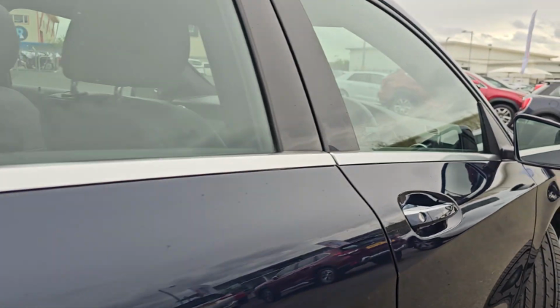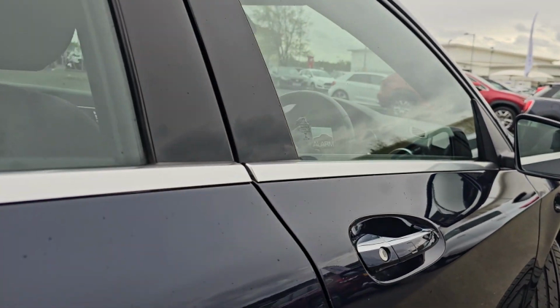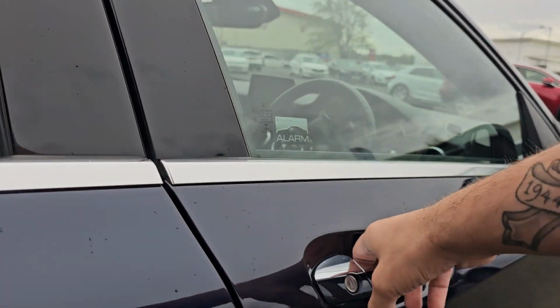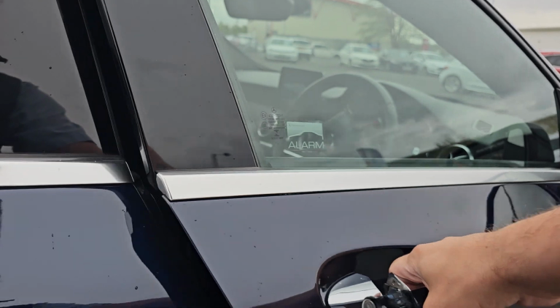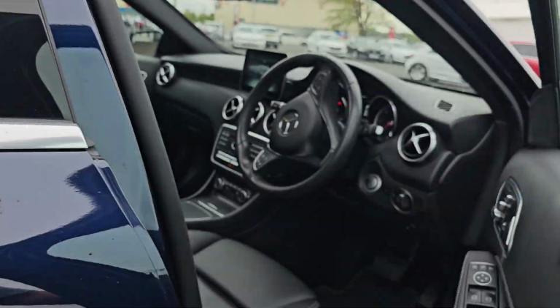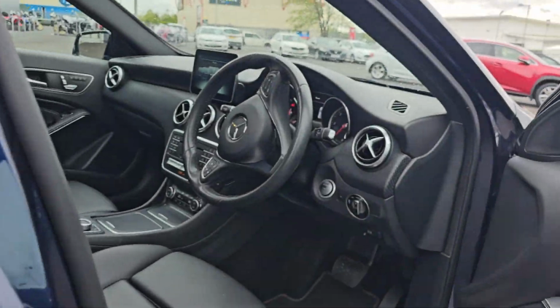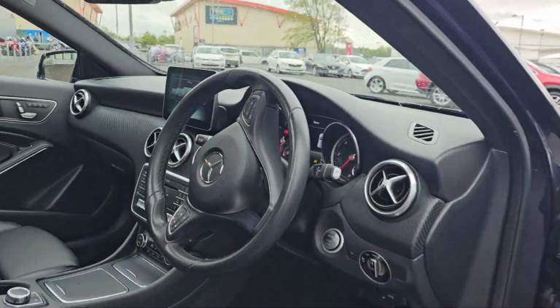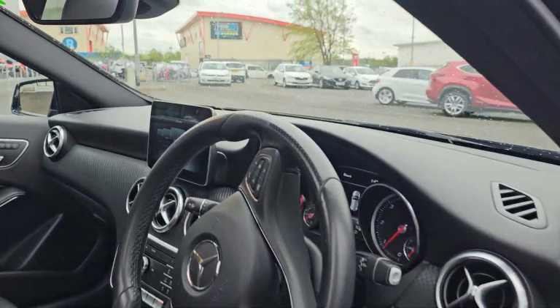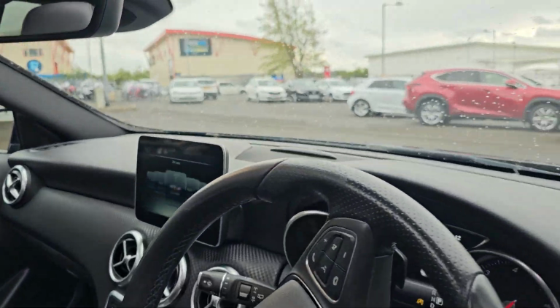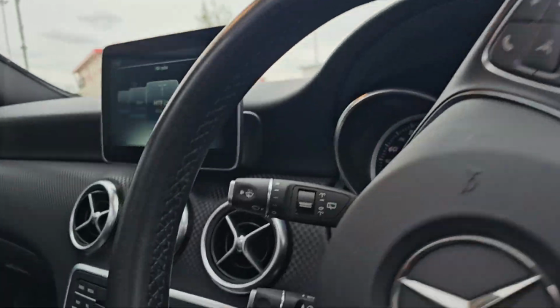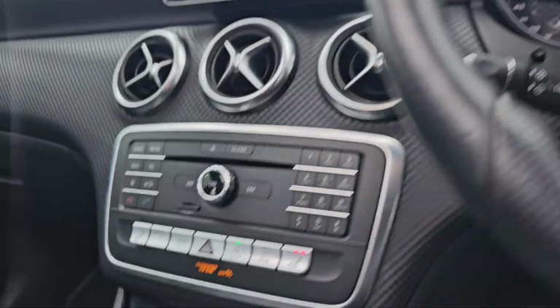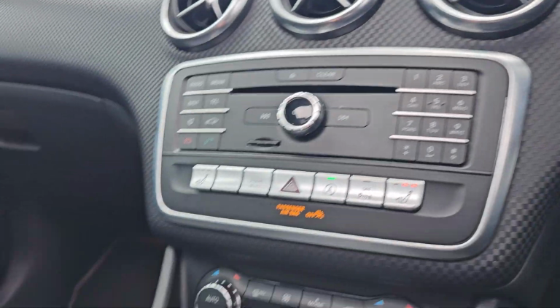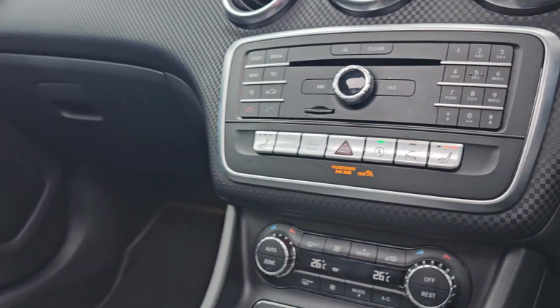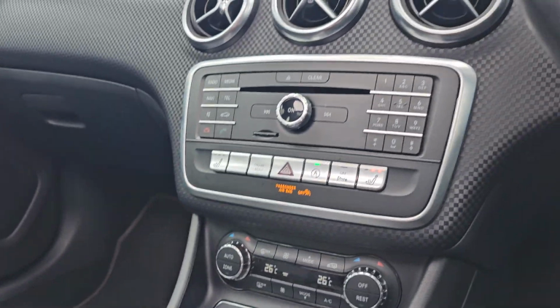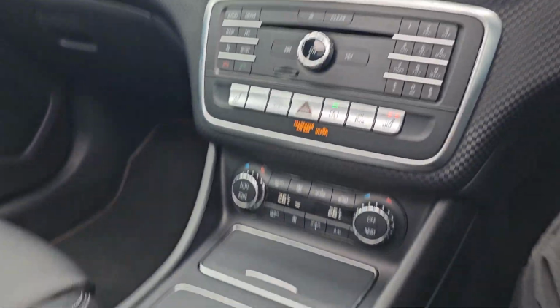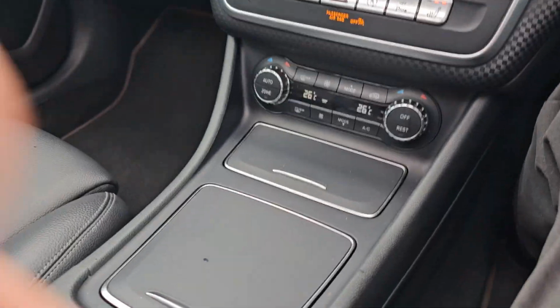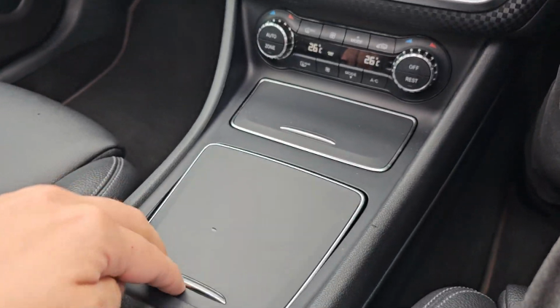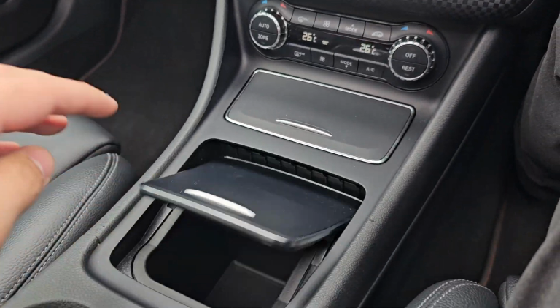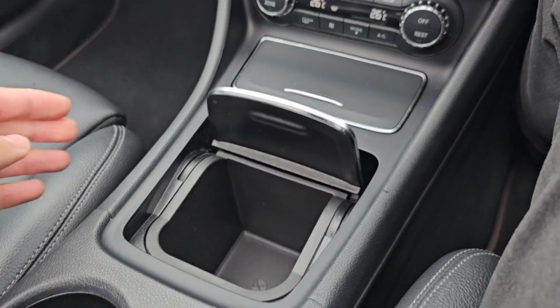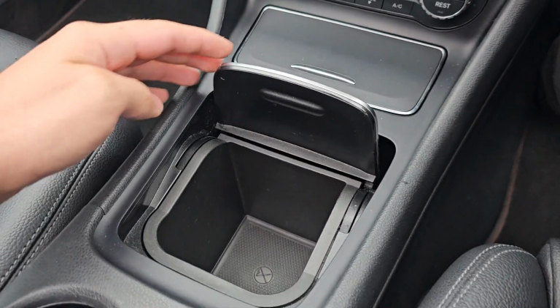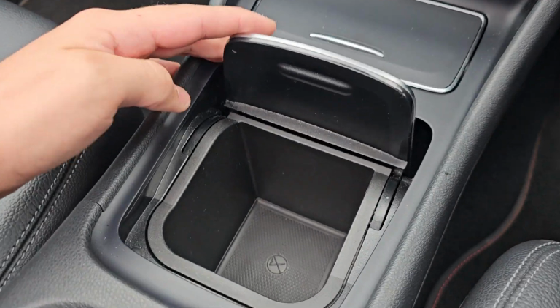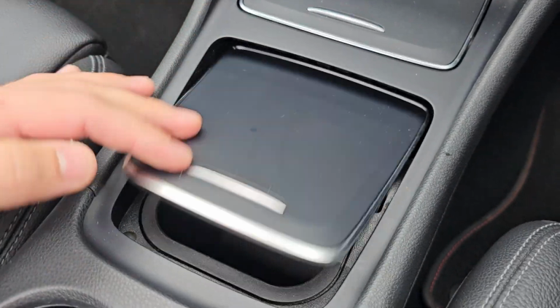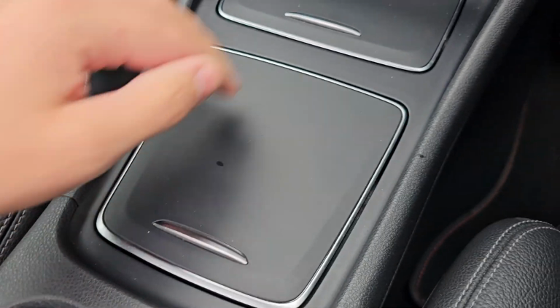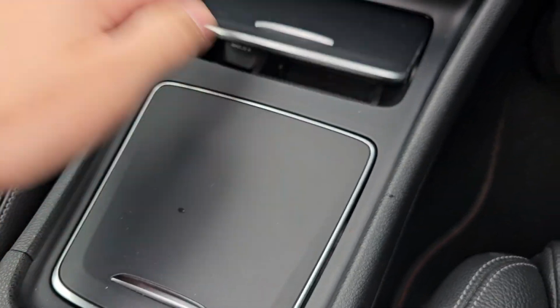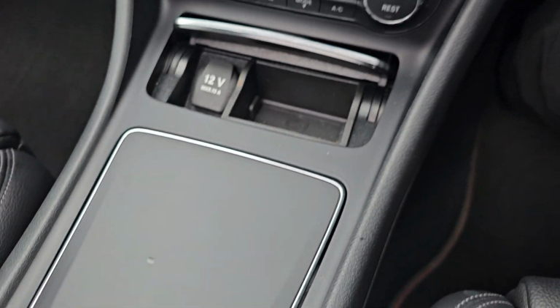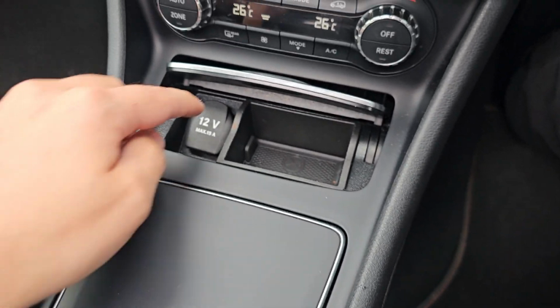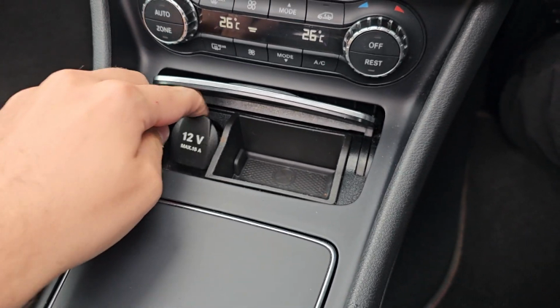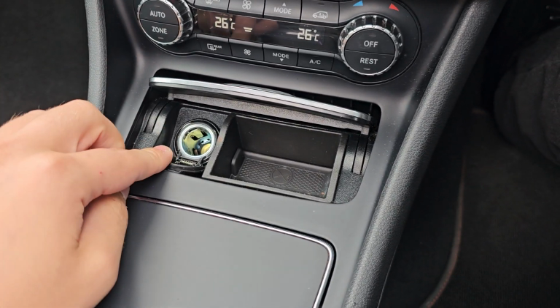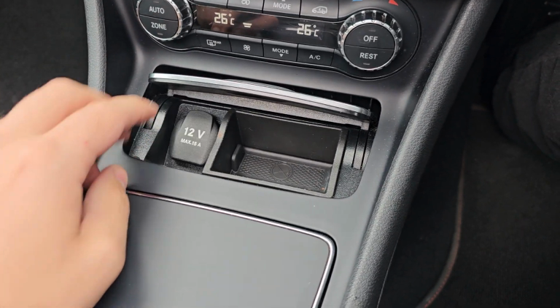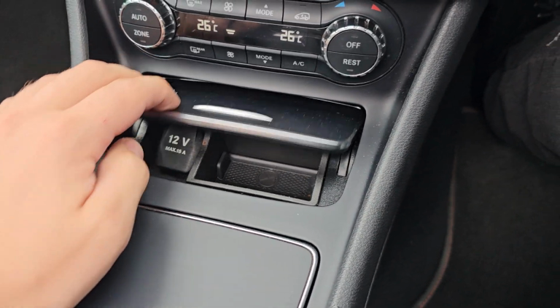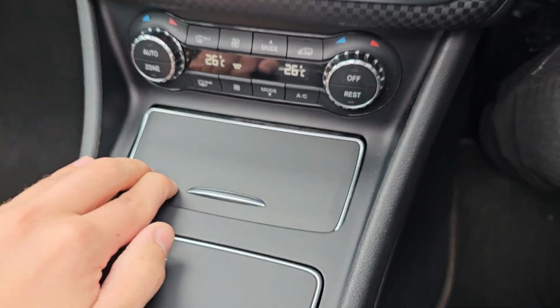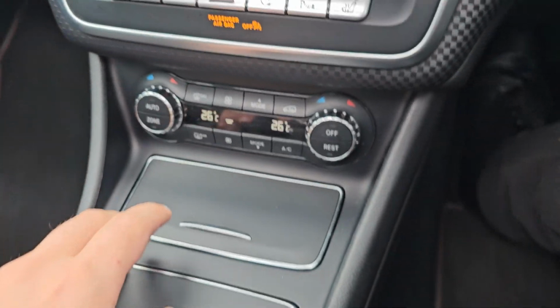Moving into the front, you do have keyless entry and keyless start. In the front now you've got a nice little bit of additional storage in here, and also you've got your 12-volt power outlet just there.